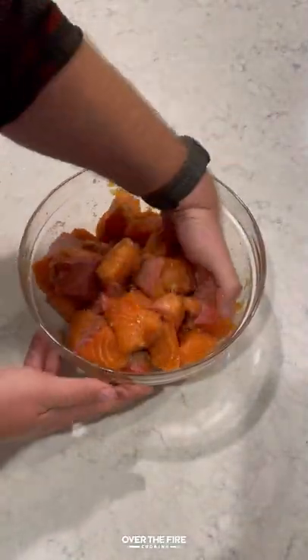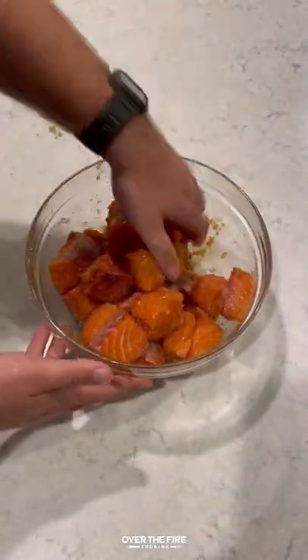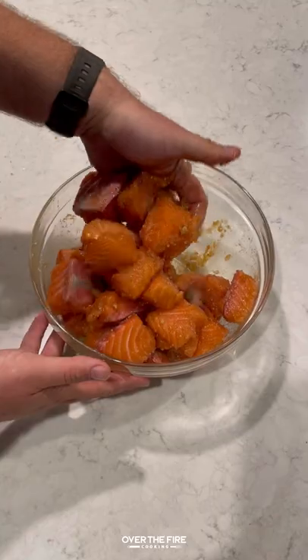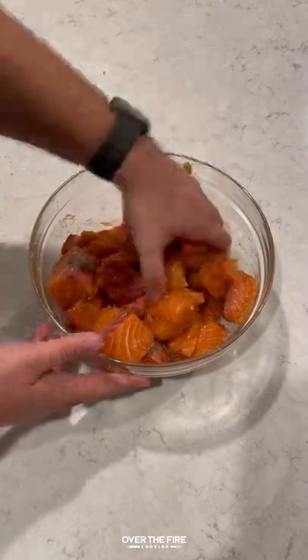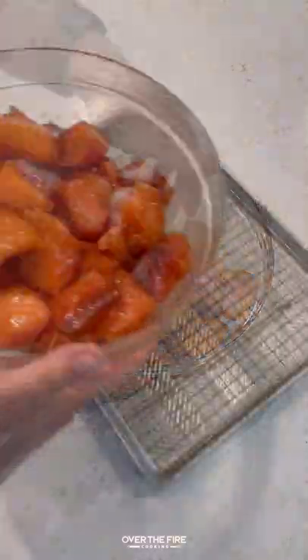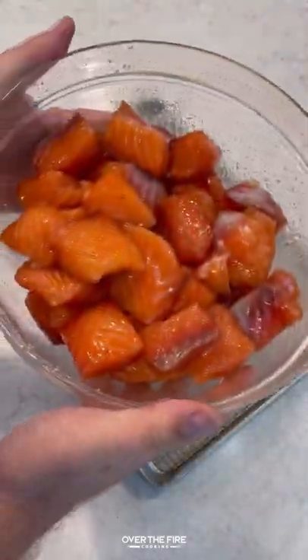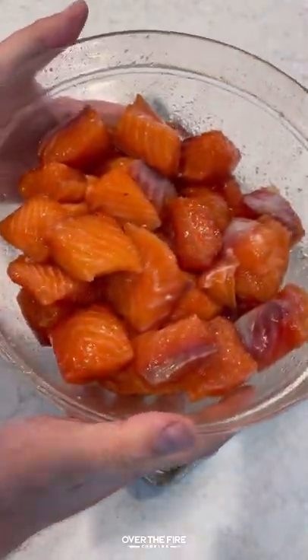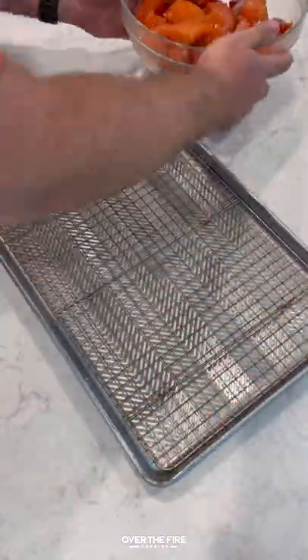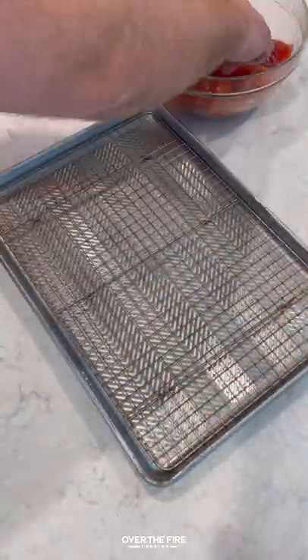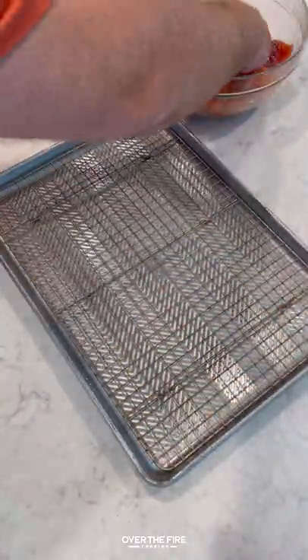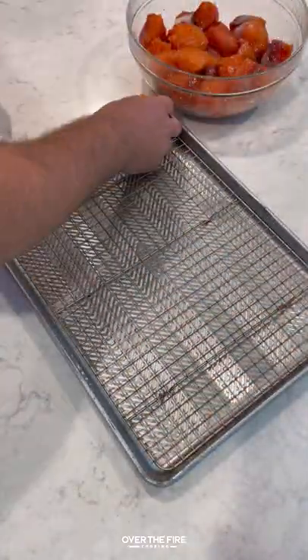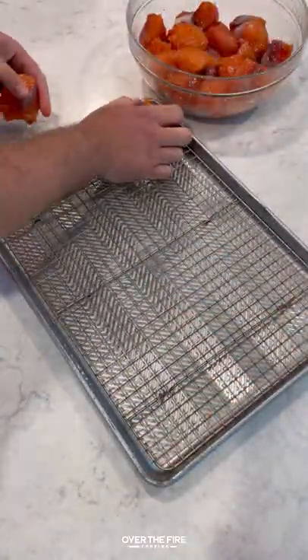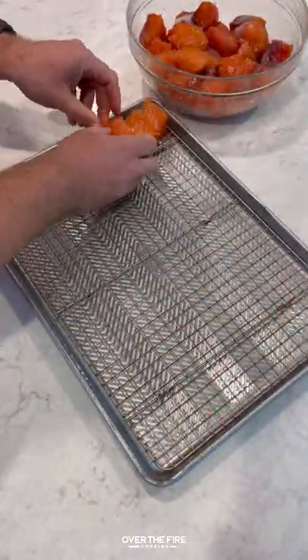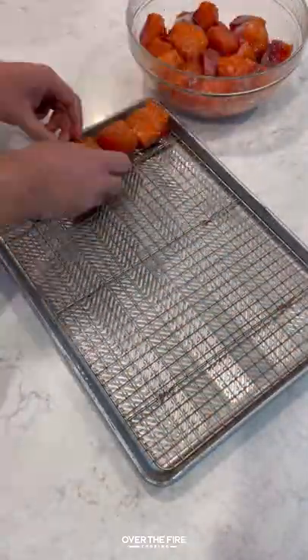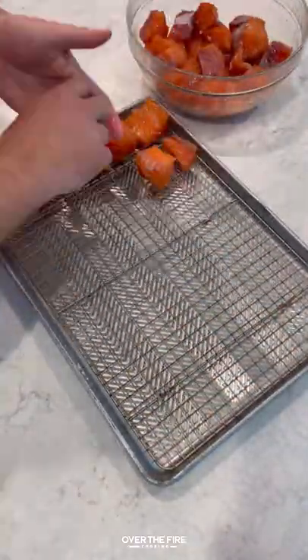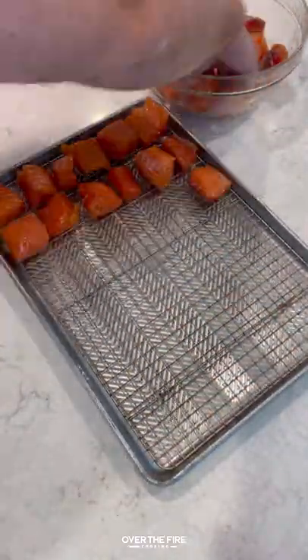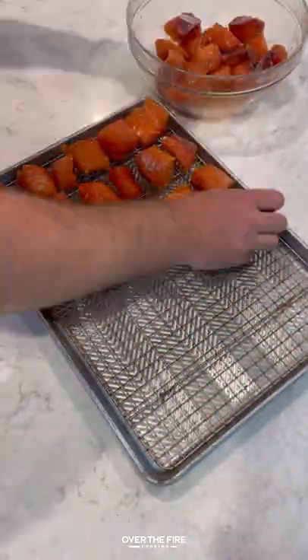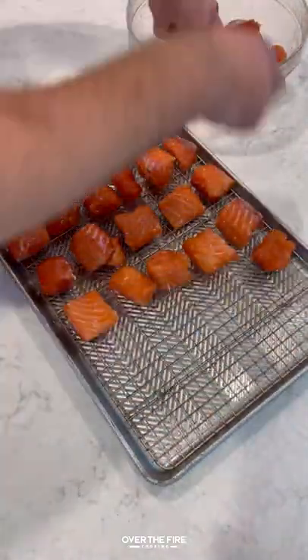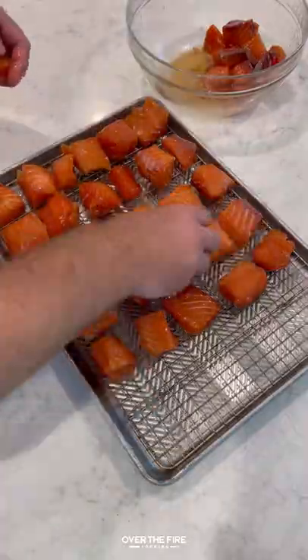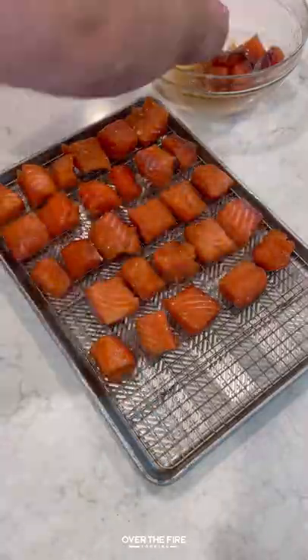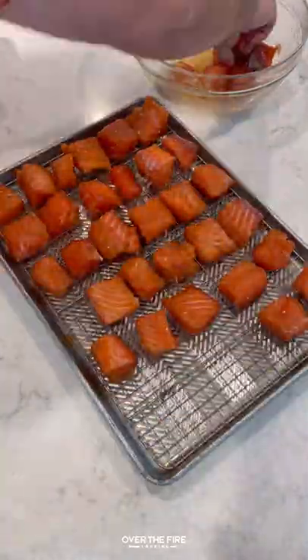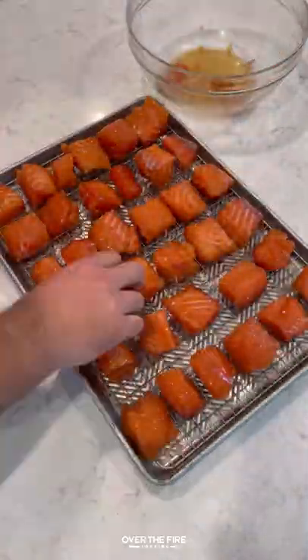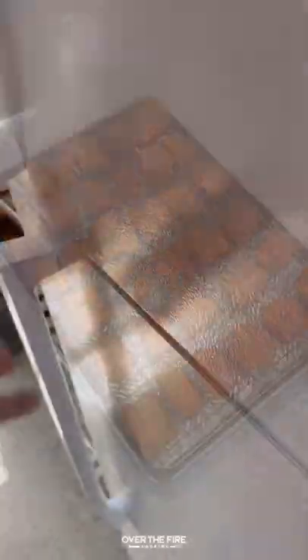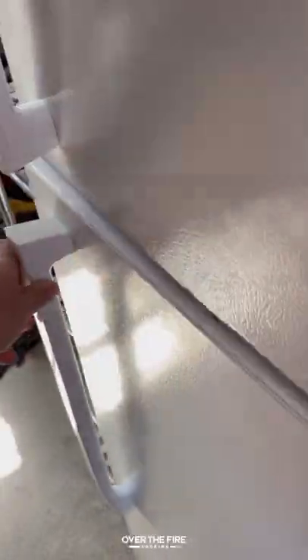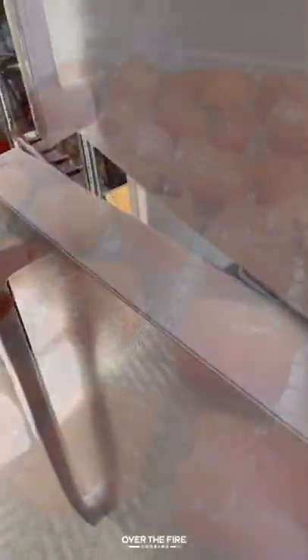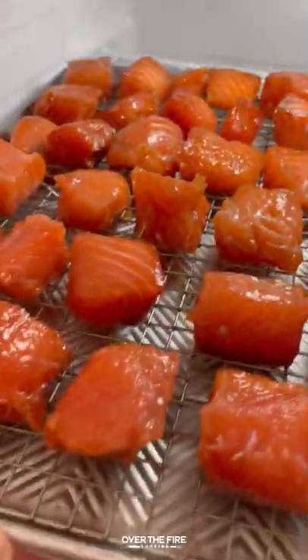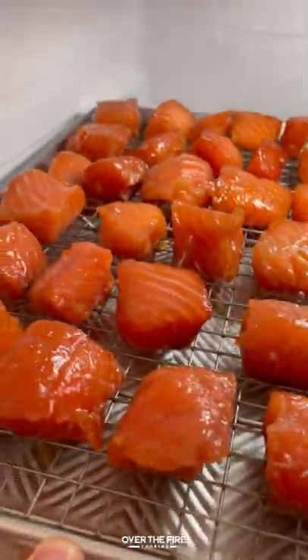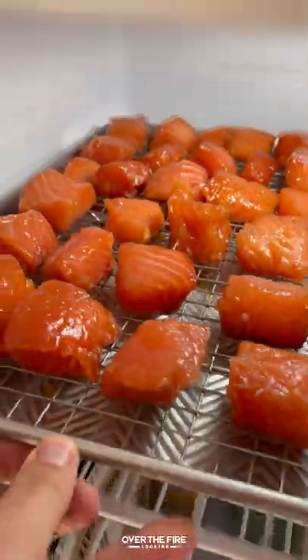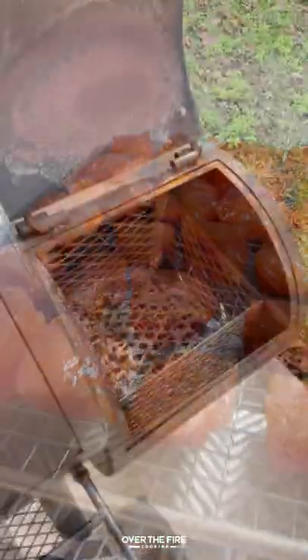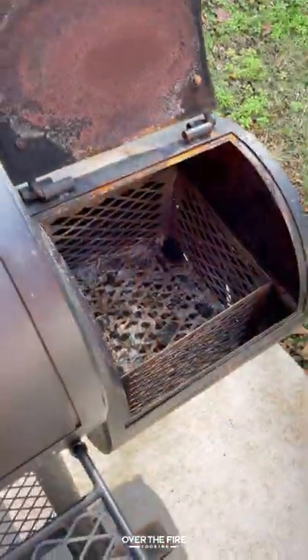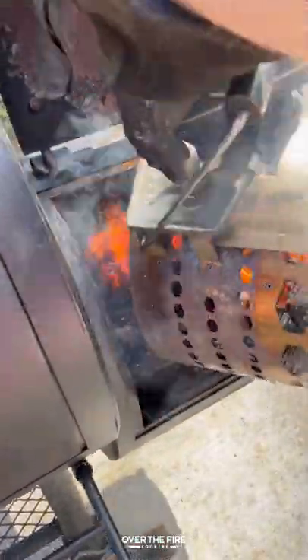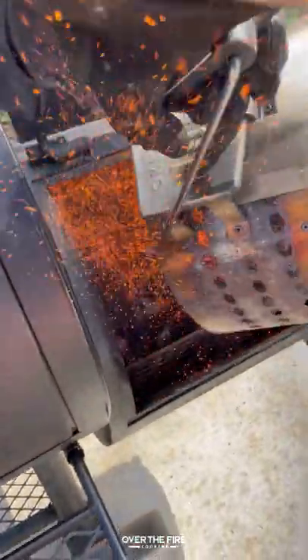Next day, I'm going to pull it out, lightly rinse it, and place it onto a baking sheet. I'm going to leave it uncovered, placing it into my fridge for about an hour to two hours until it becomes tacky.